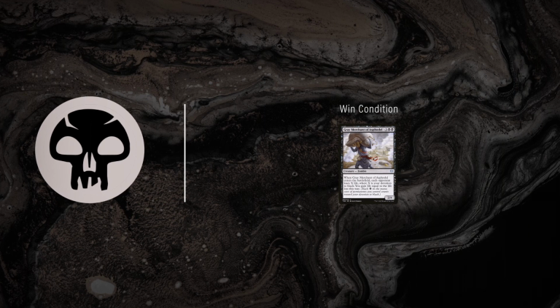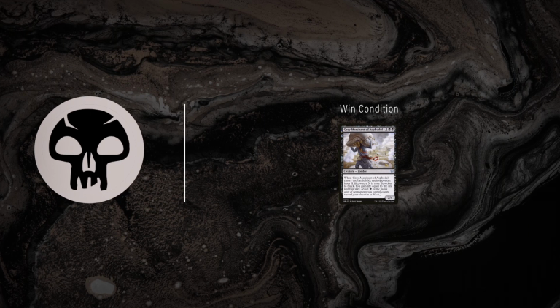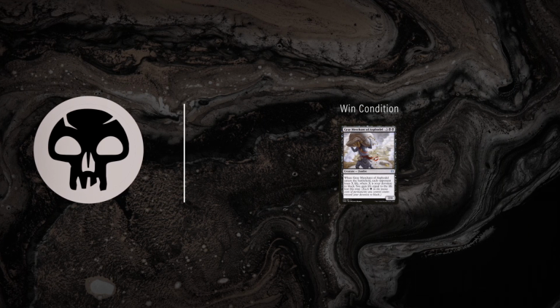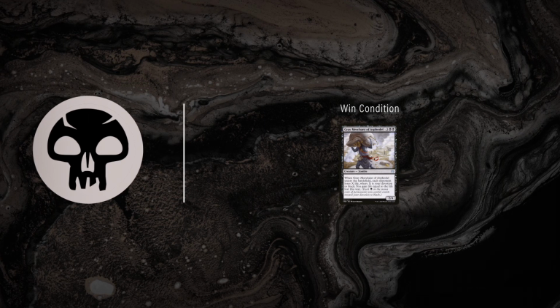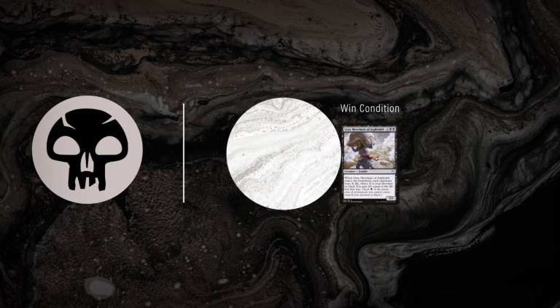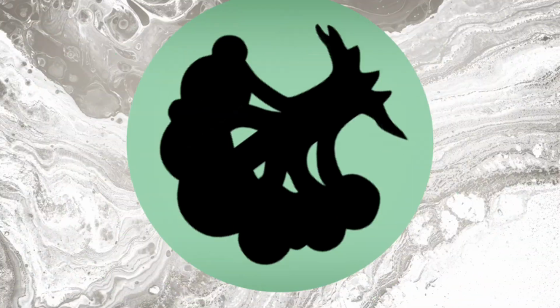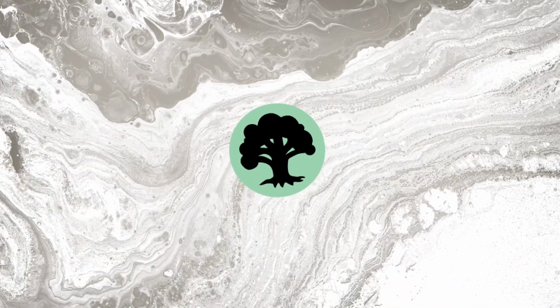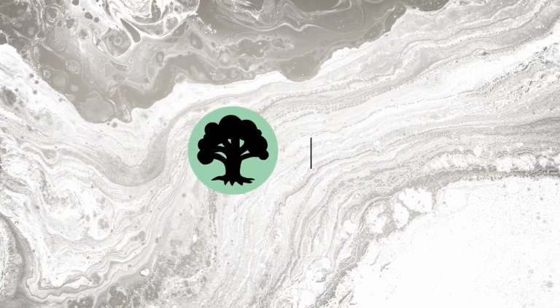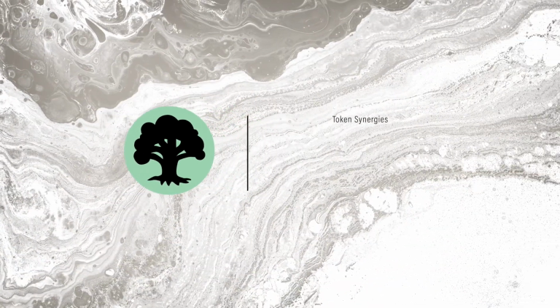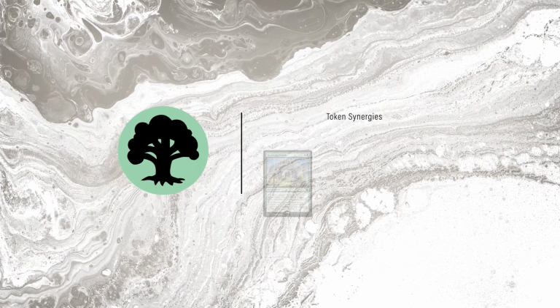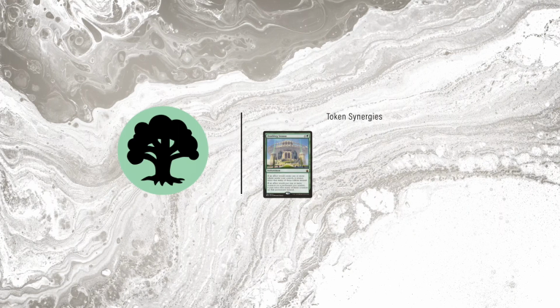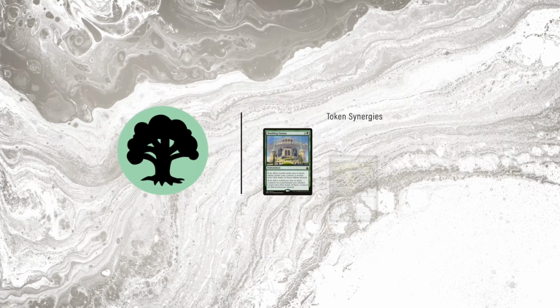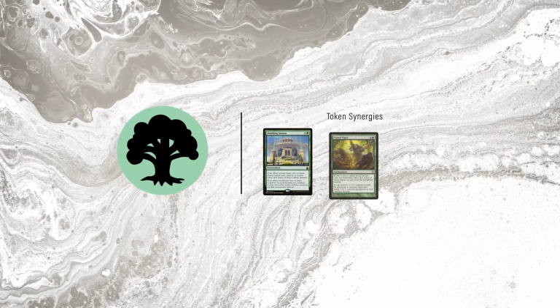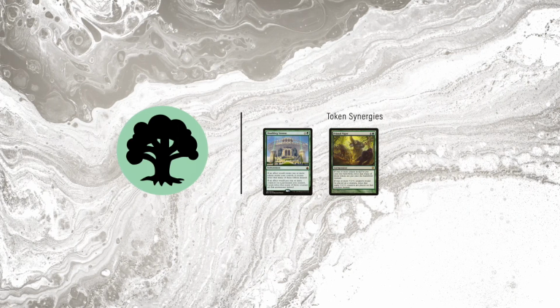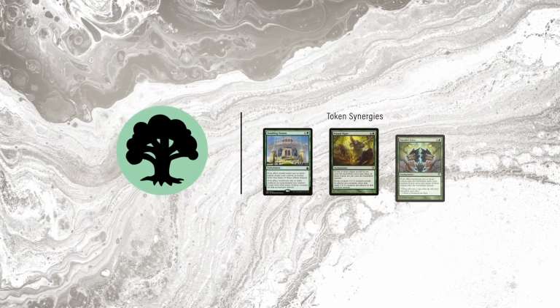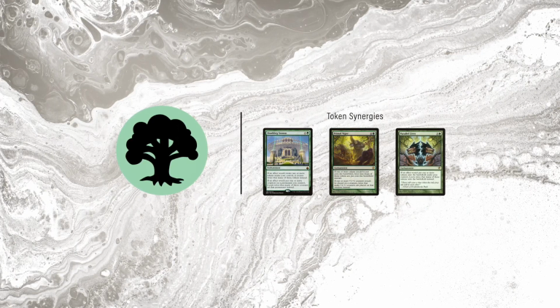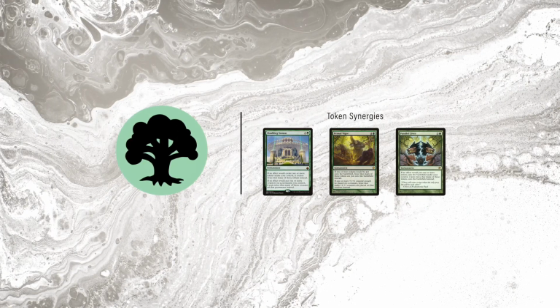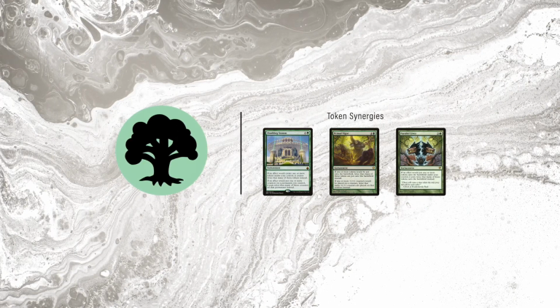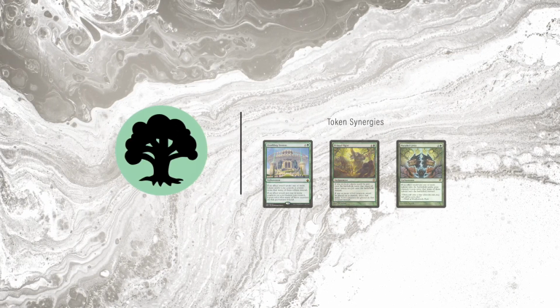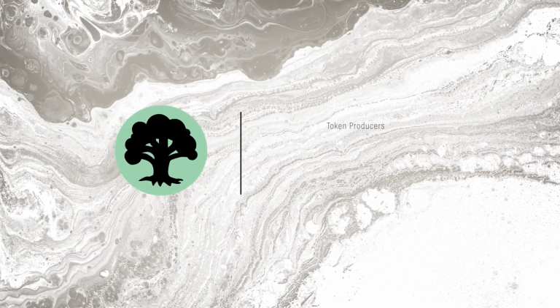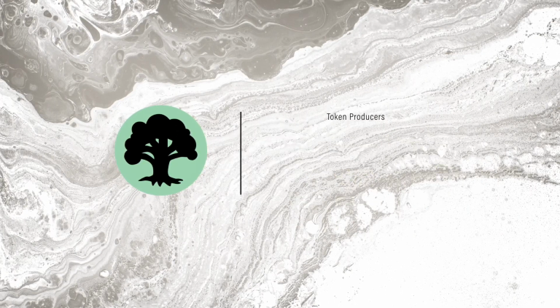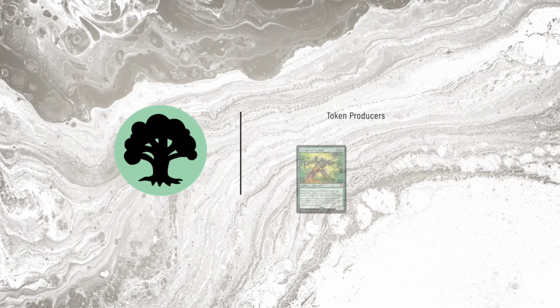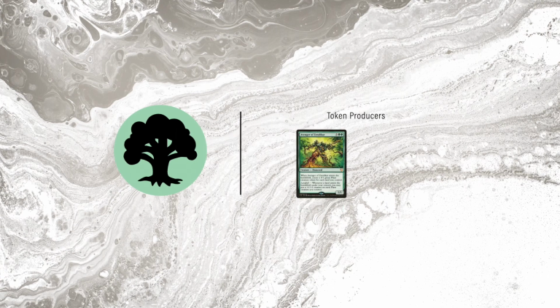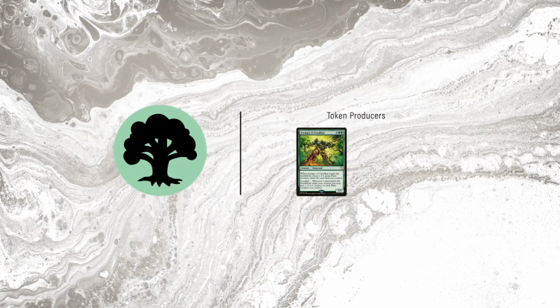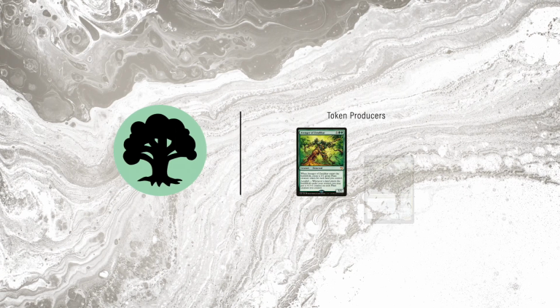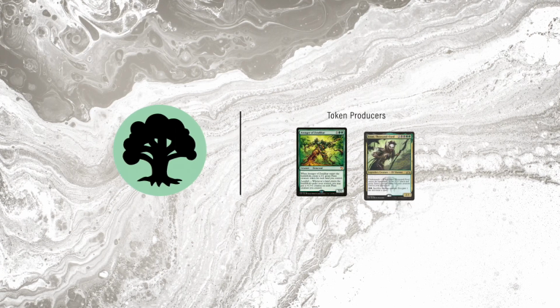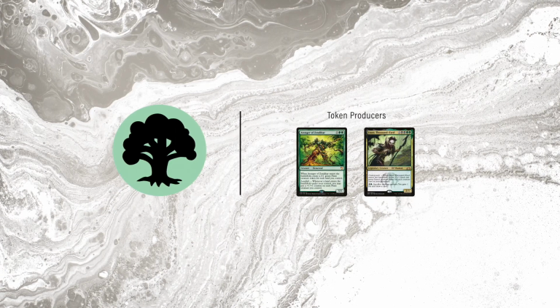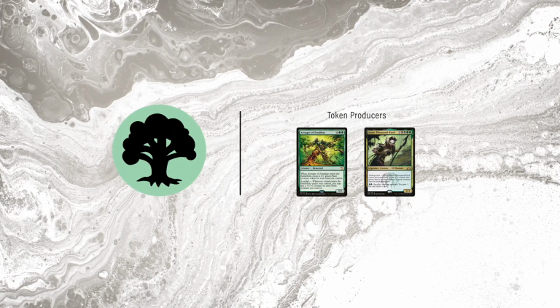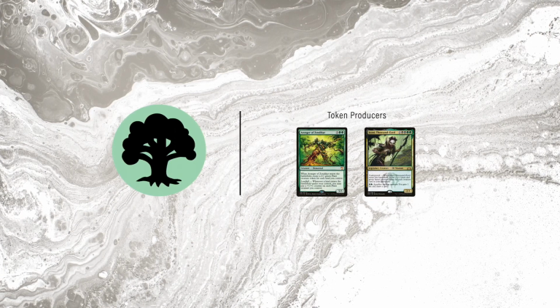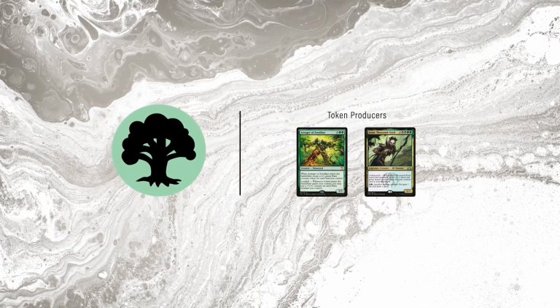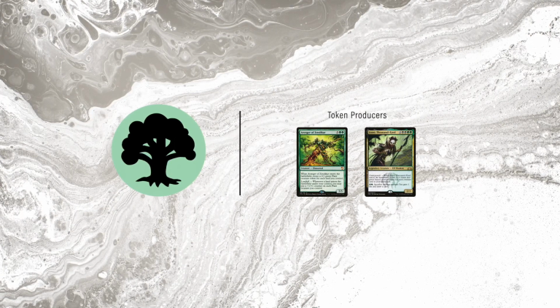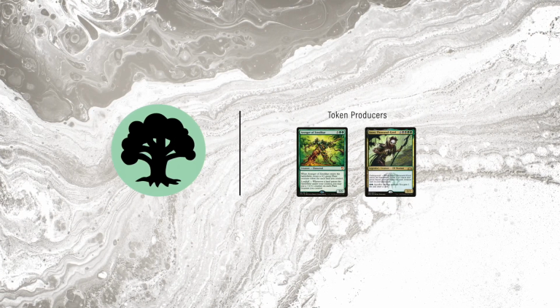Since the deck can often pick up a token sub-theme, green adds access to Doubling Season, Primal Vigor, and Parallel Lives. Add in a token producer like Avenger of Zendikar or Izoni Thousand-Eyed to keep the sacrifice fodder coming.